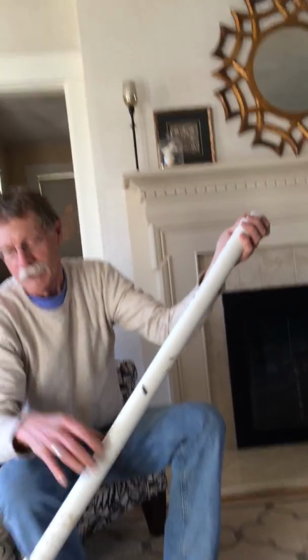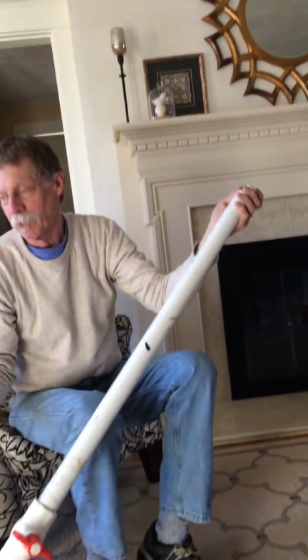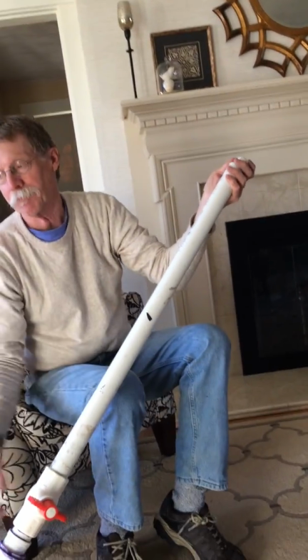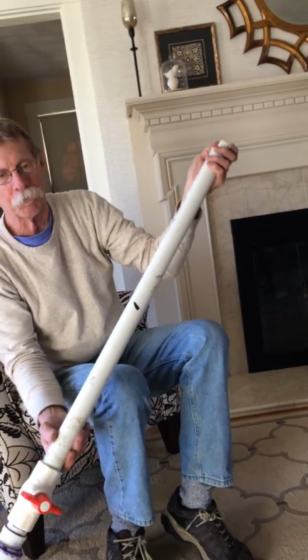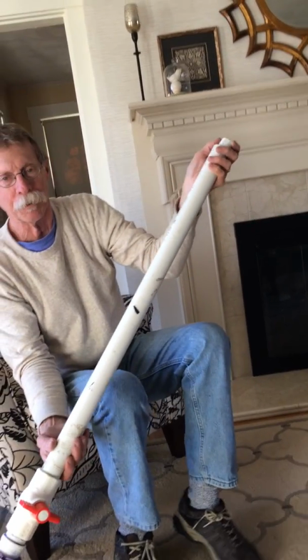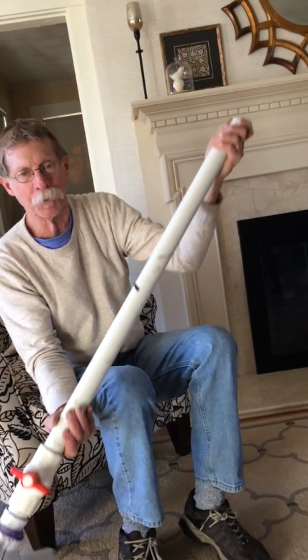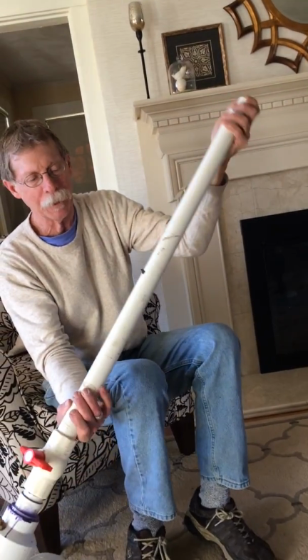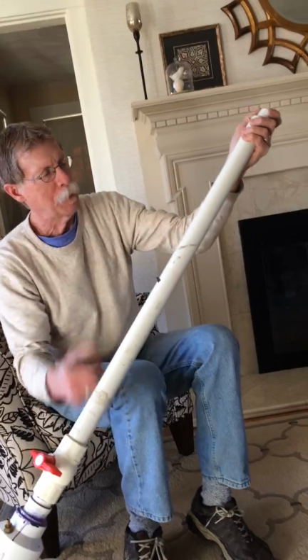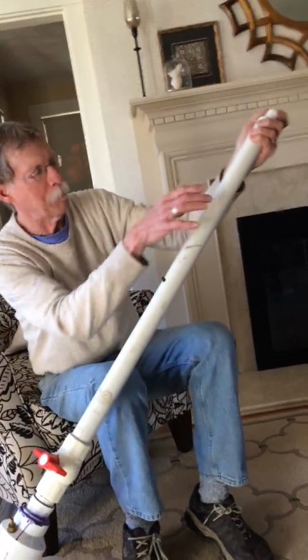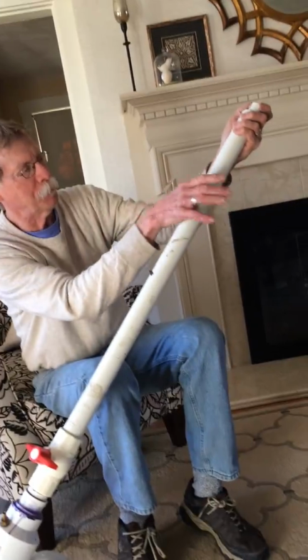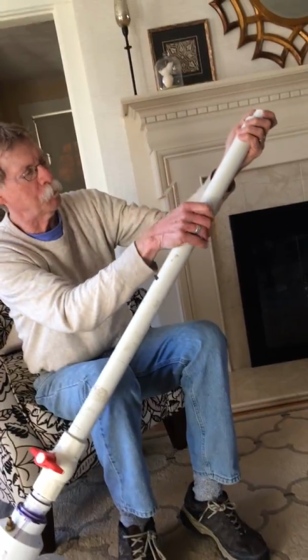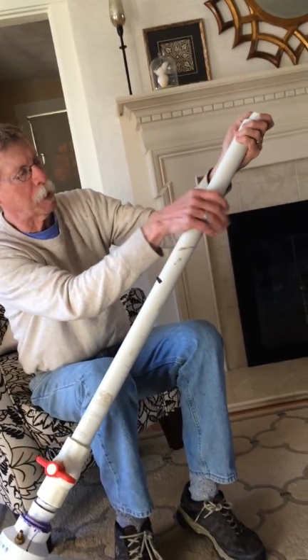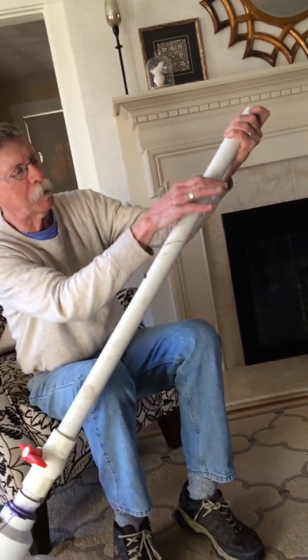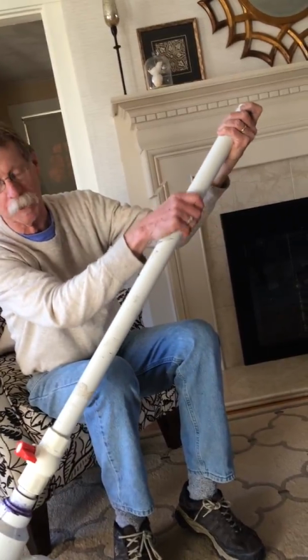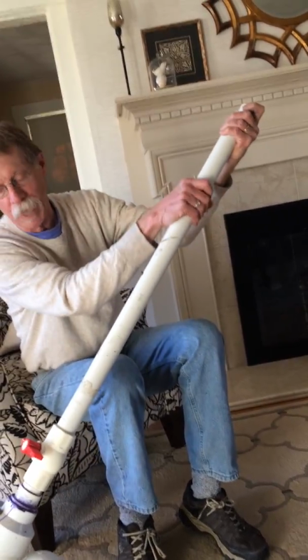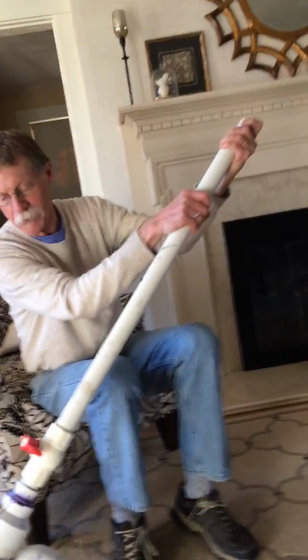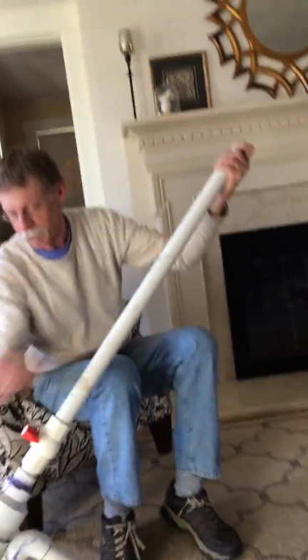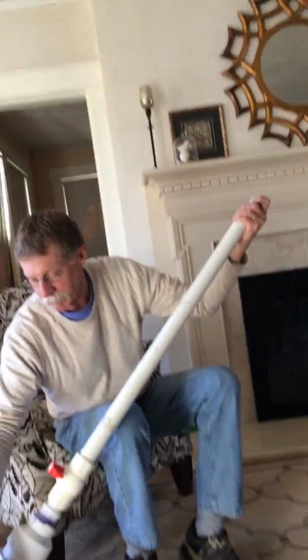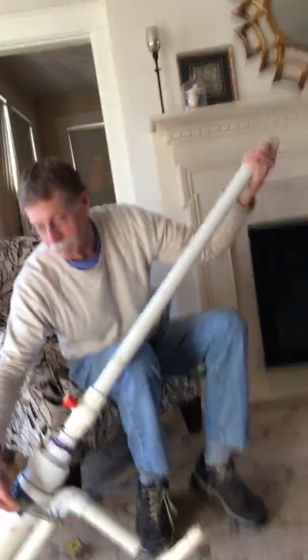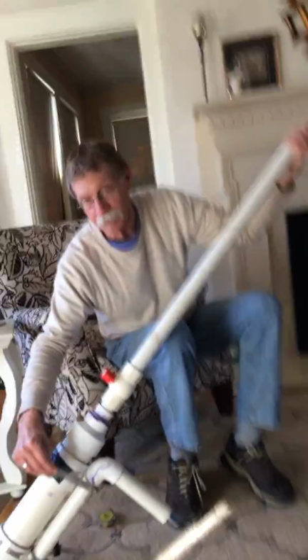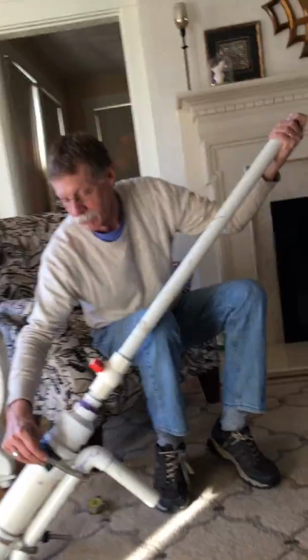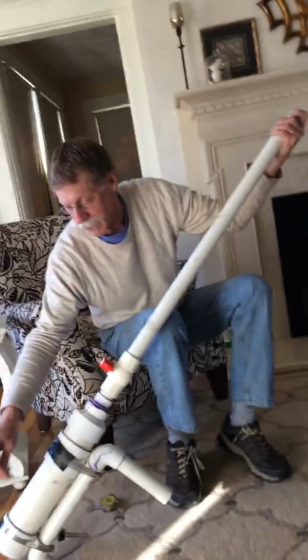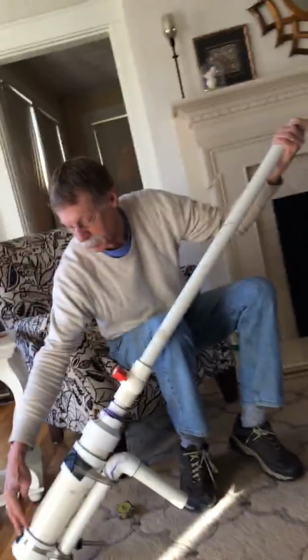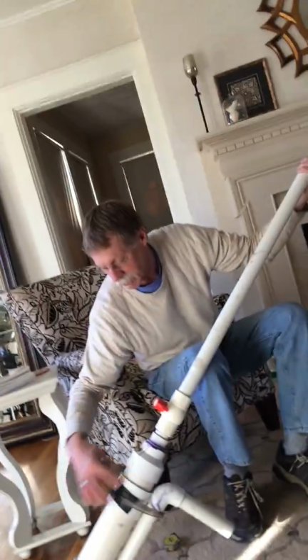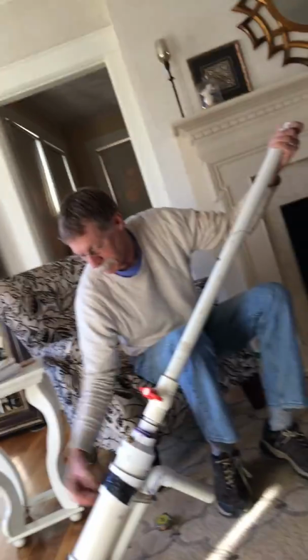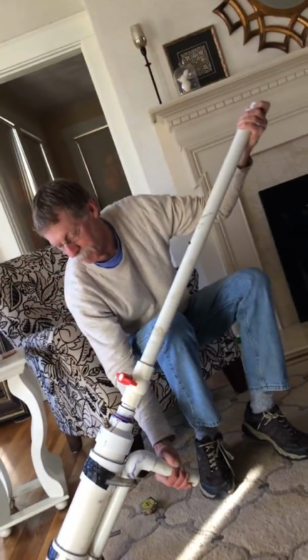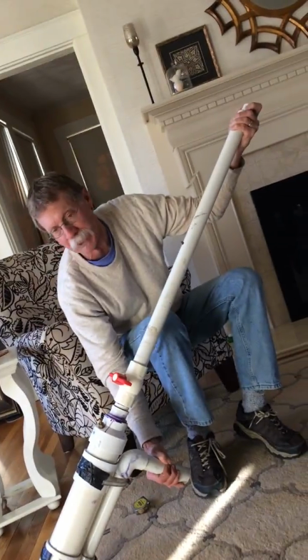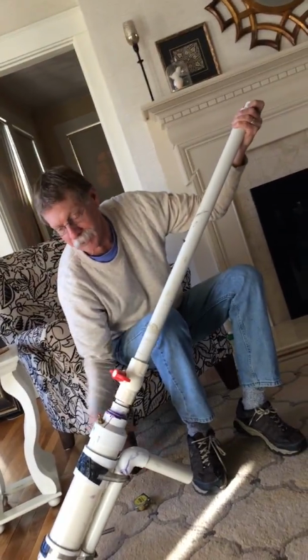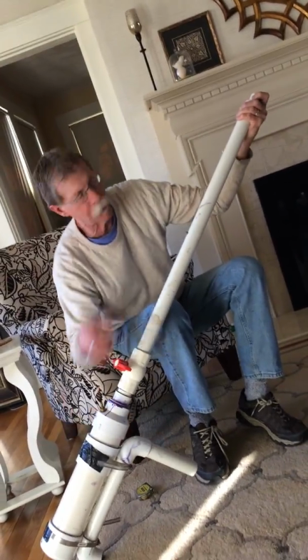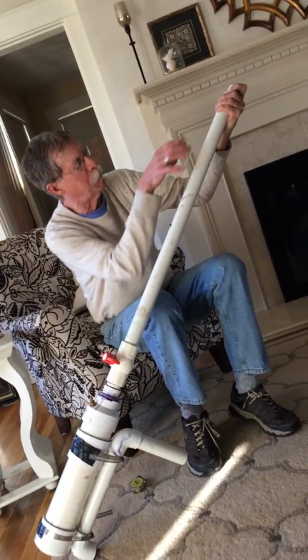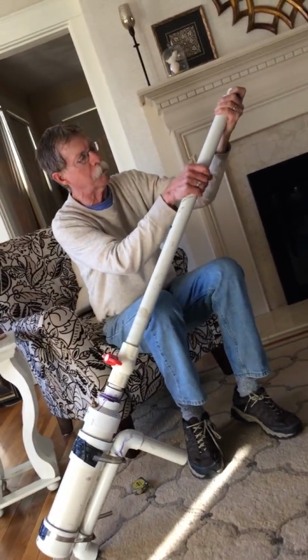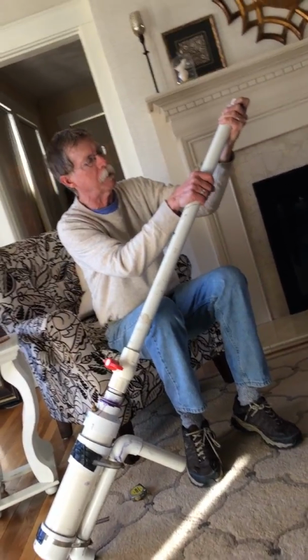I don't have the fishing reel with me, but I mount the fishing reel right about here on the barrel with the same kind of clamps I mount the base handle with. I mount it right here.